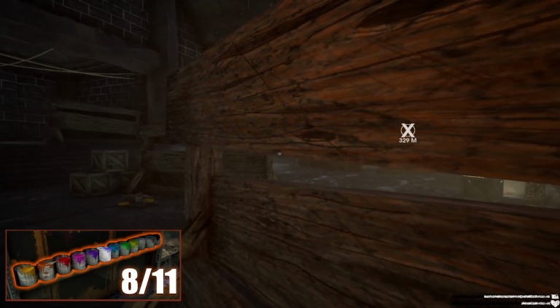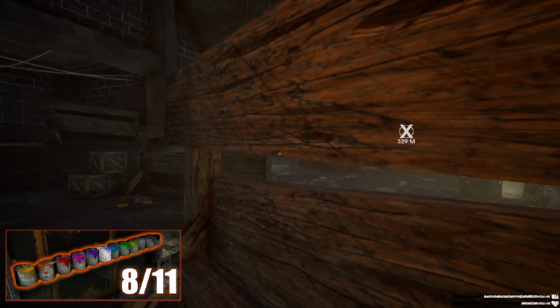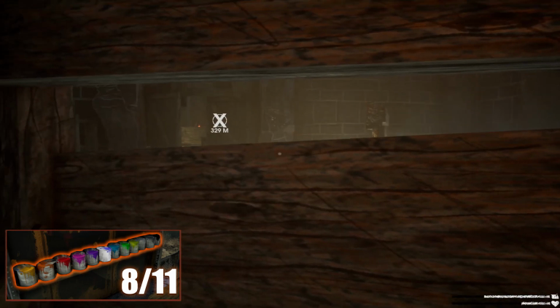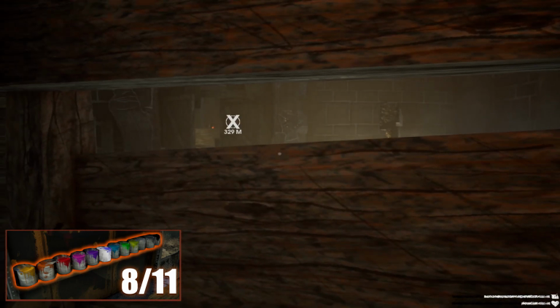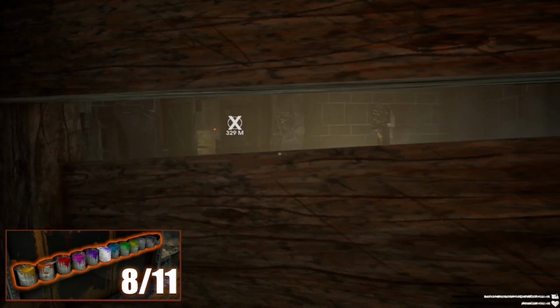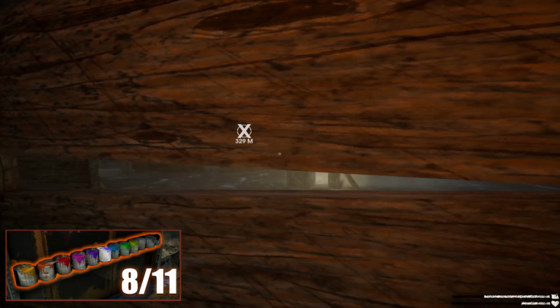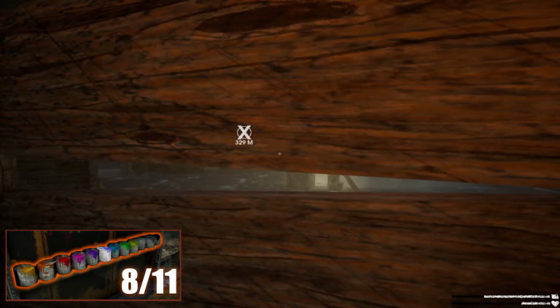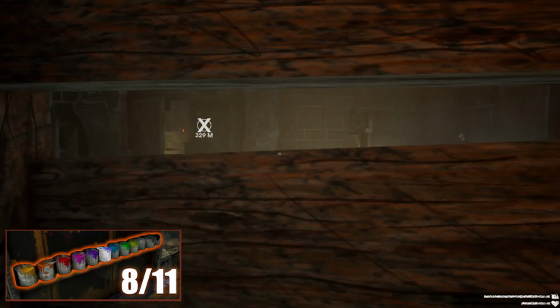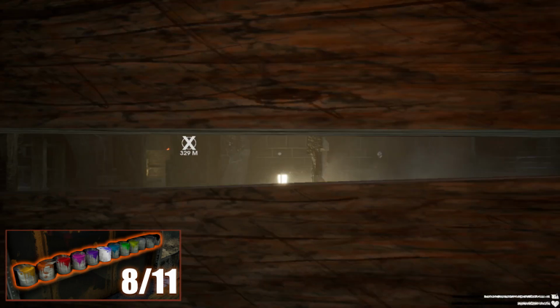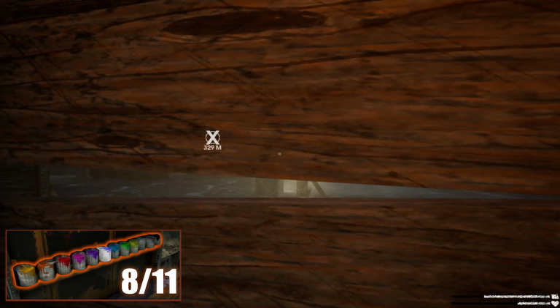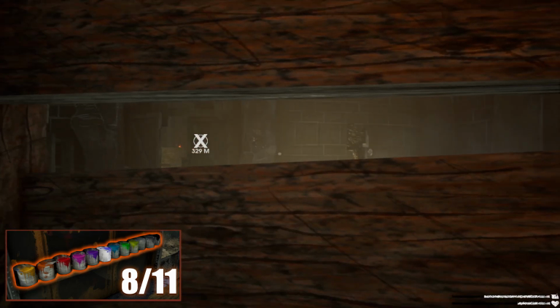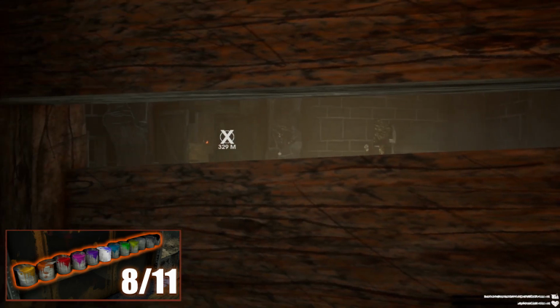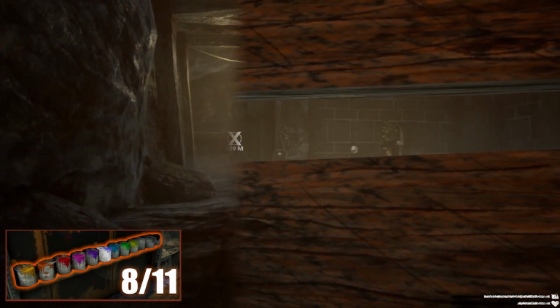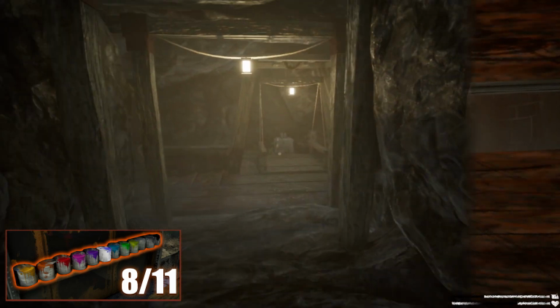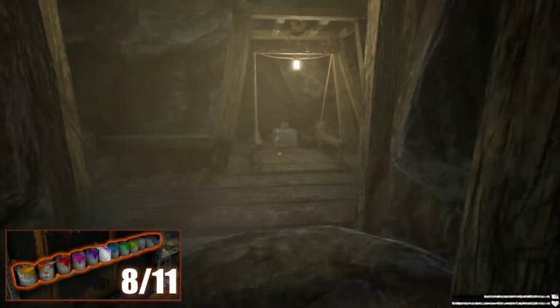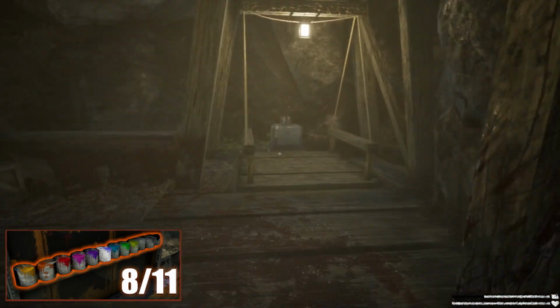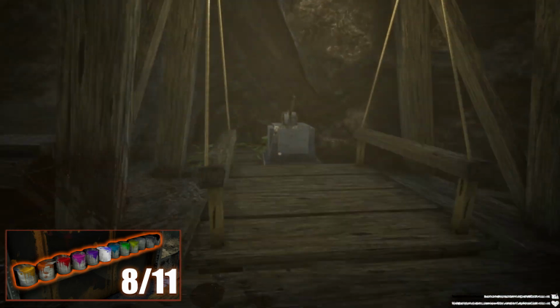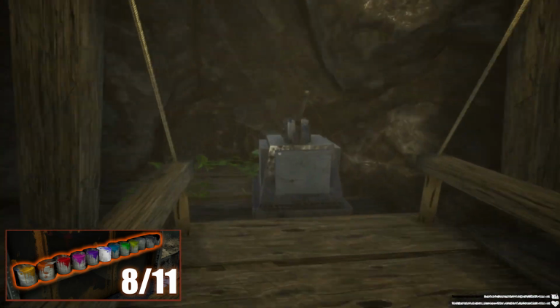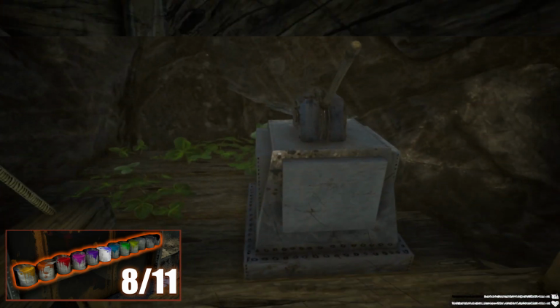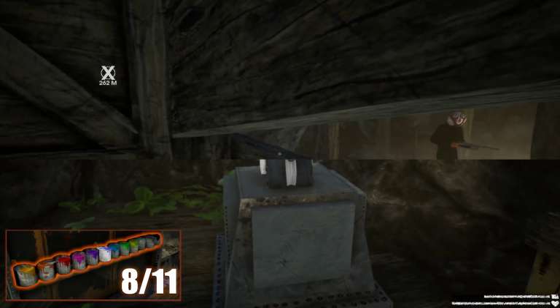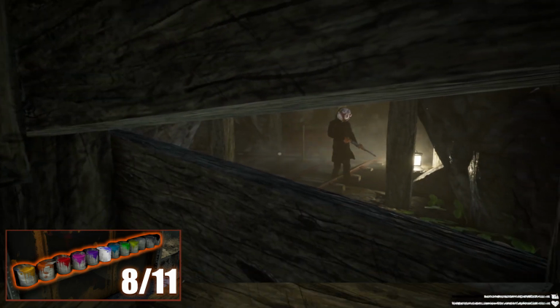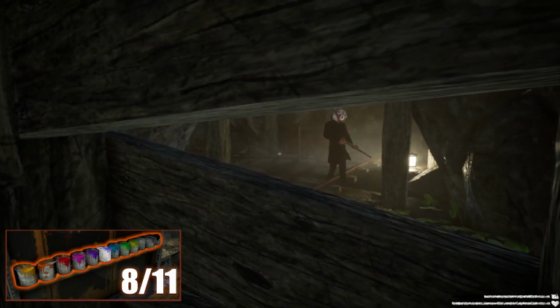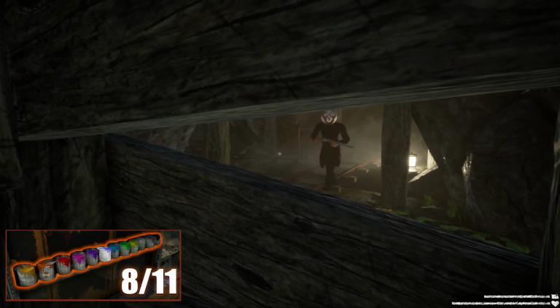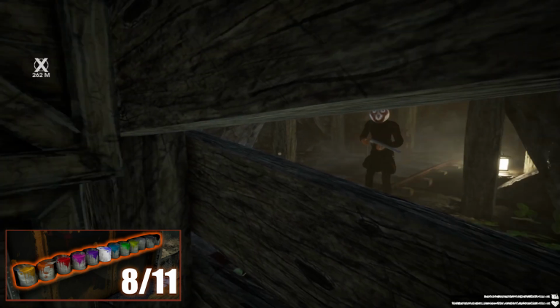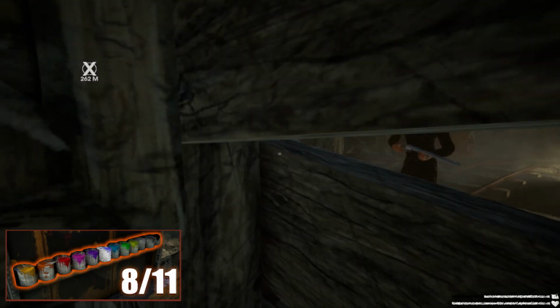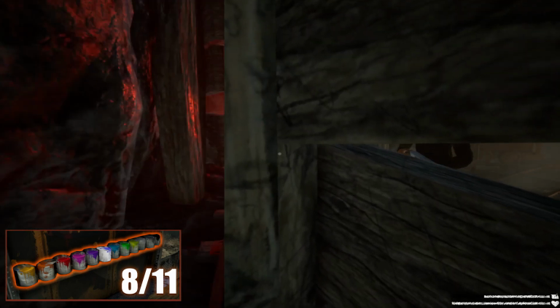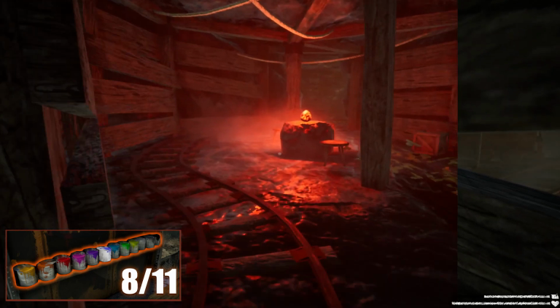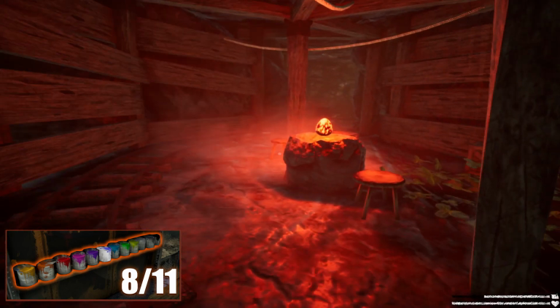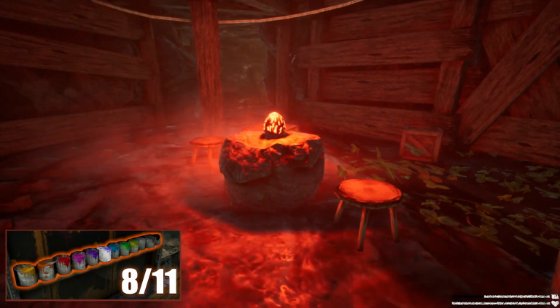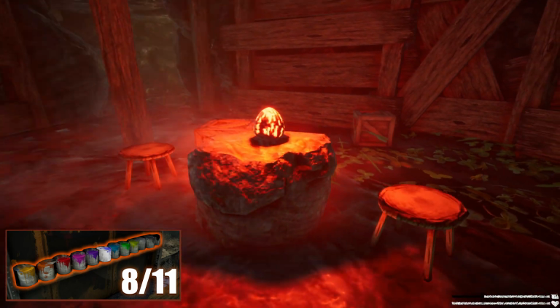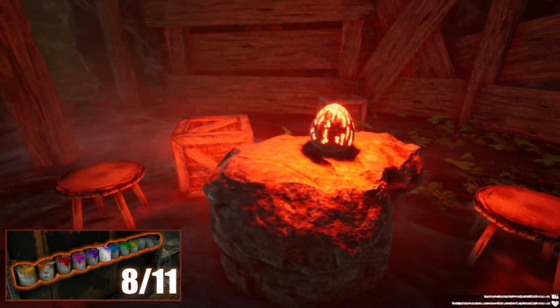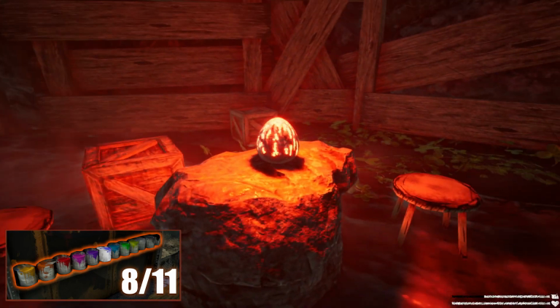This time the cave is very long and very well guarded — you need to avoid two guards, followed by an elevator. Once down there, avoid one more guard and follow the rails until you get to the red egg.